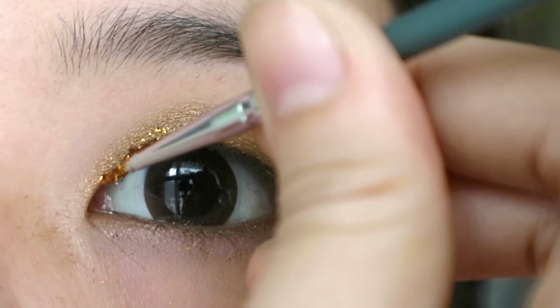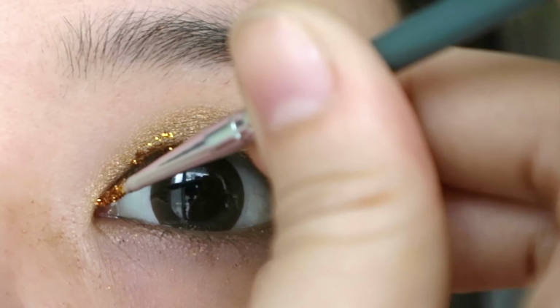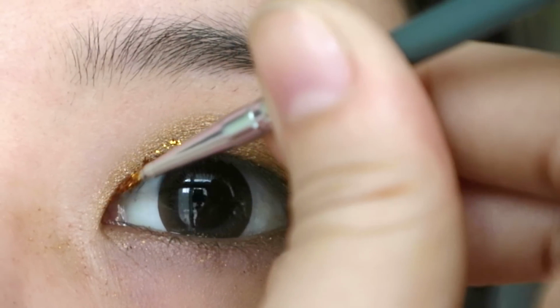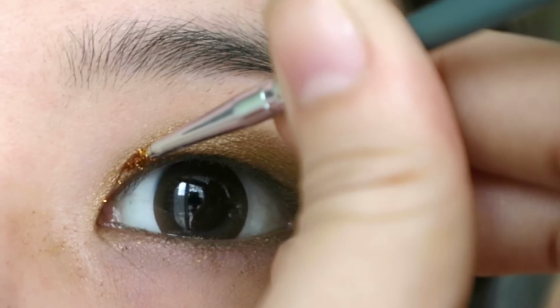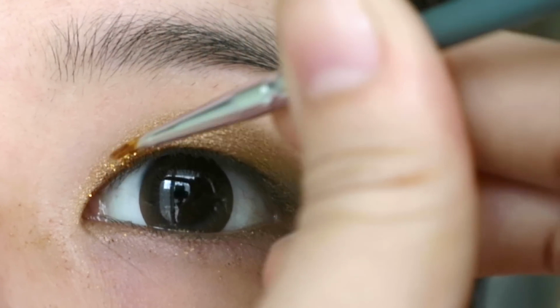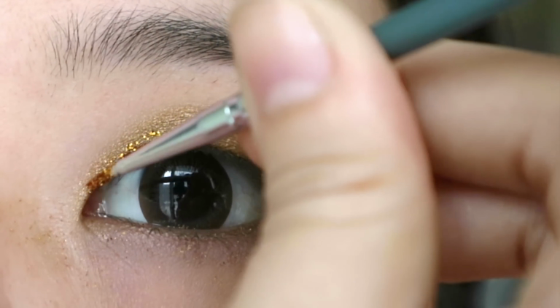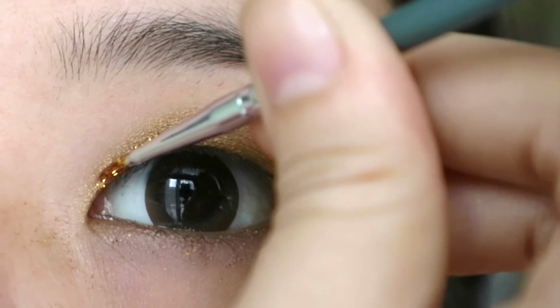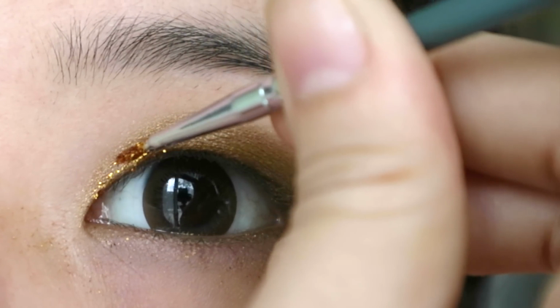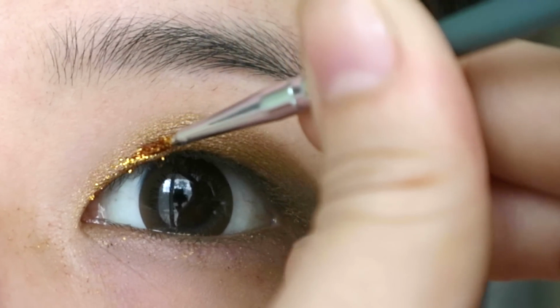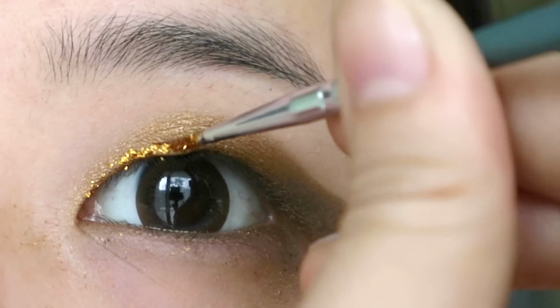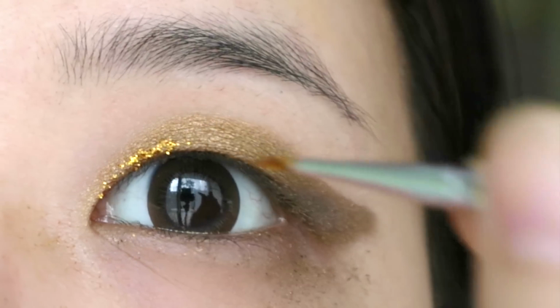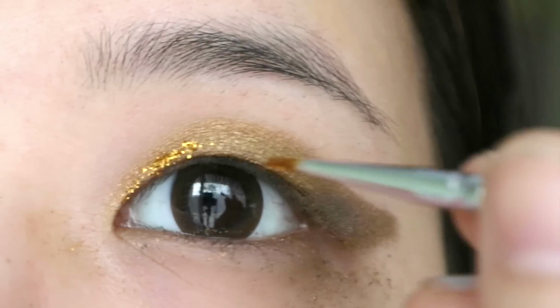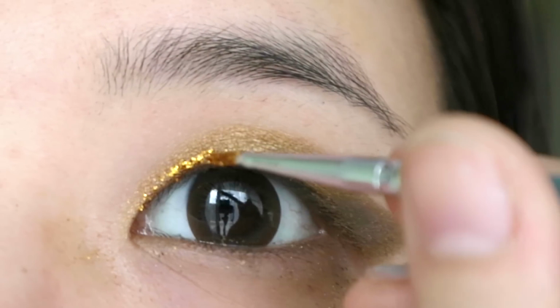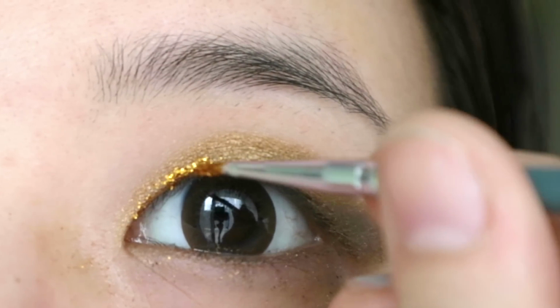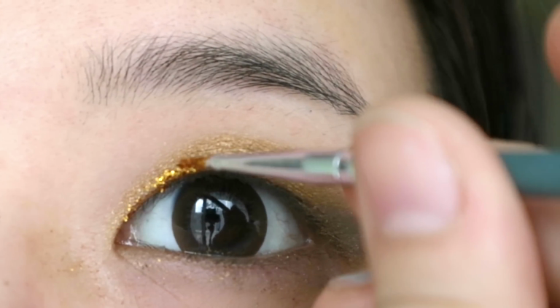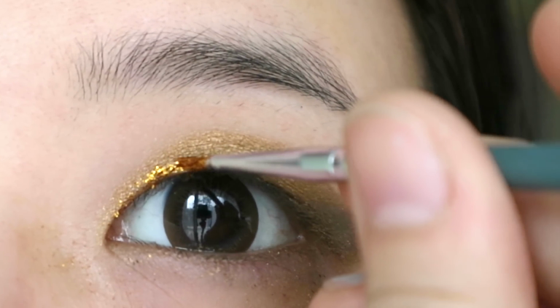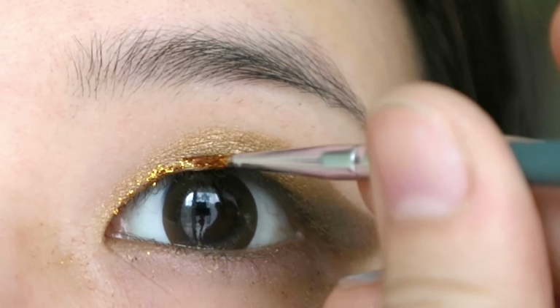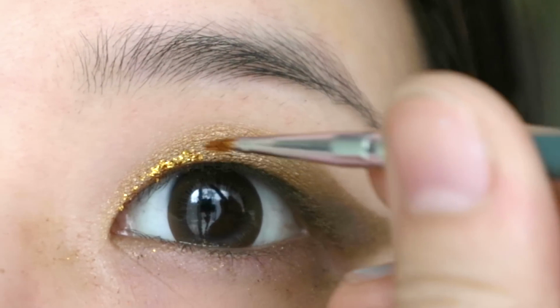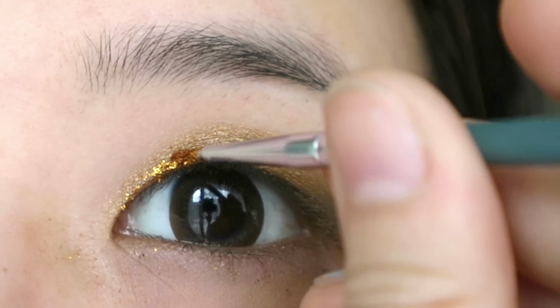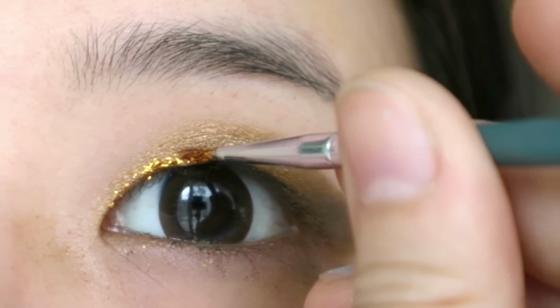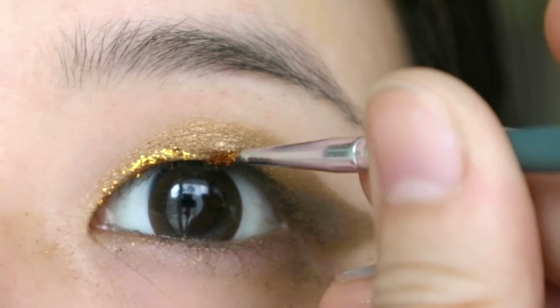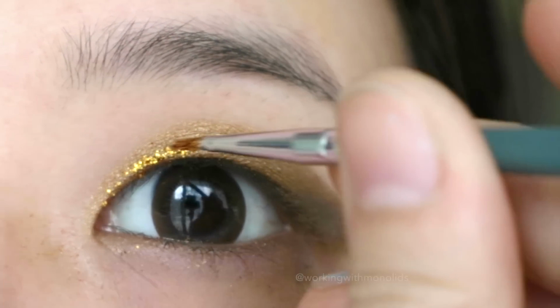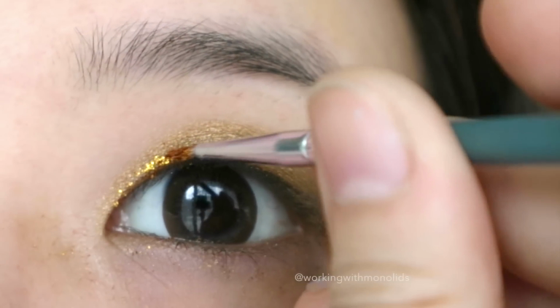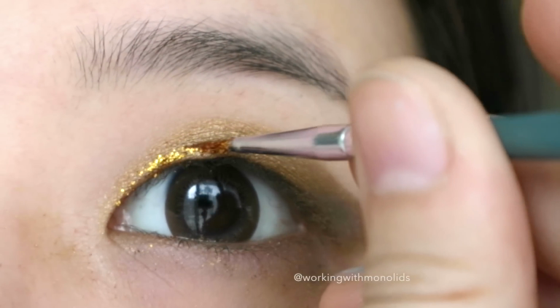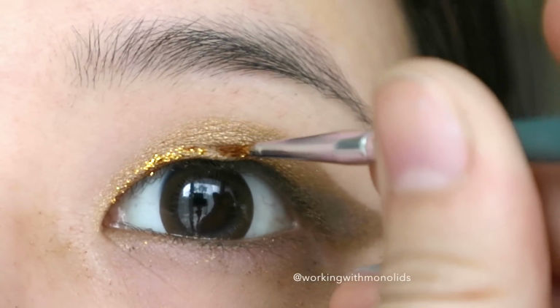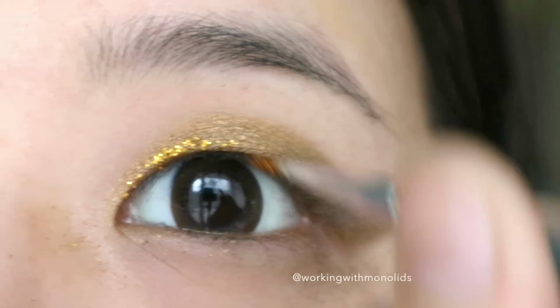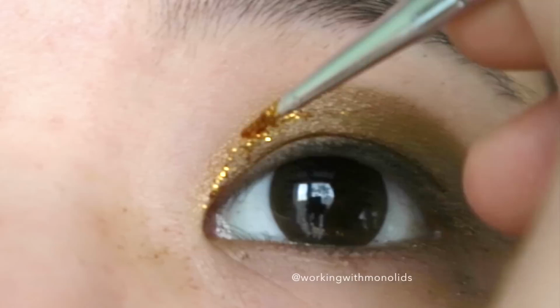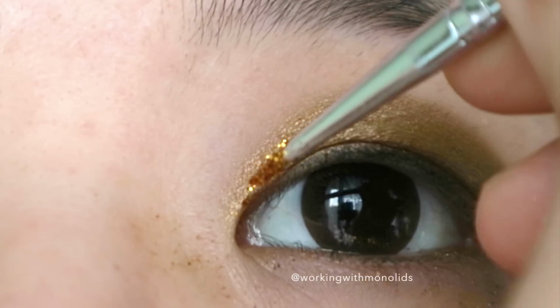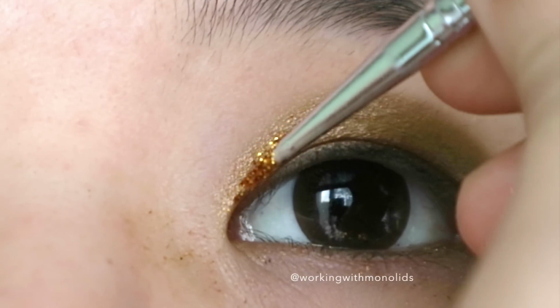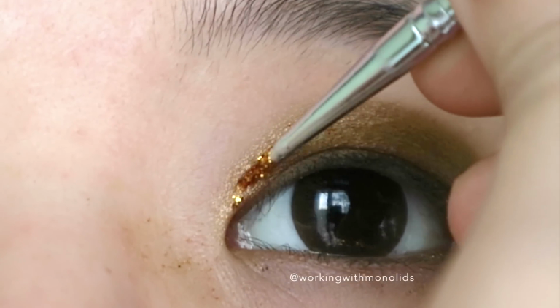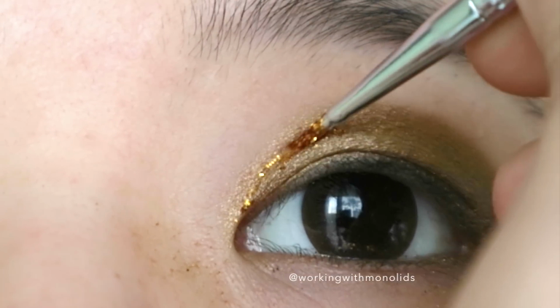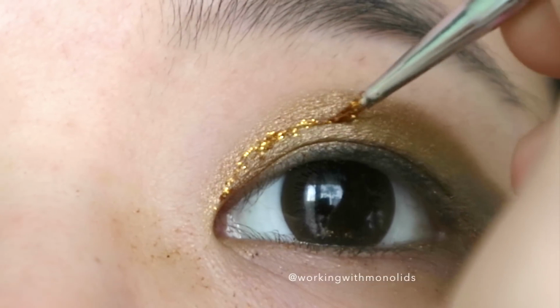Next, I dip my glue-coated brush into Glitter Elixir's Mane and line roughly a third of my eye. I keep my eyes open for this to make sure my mono lids don't eat it all up.